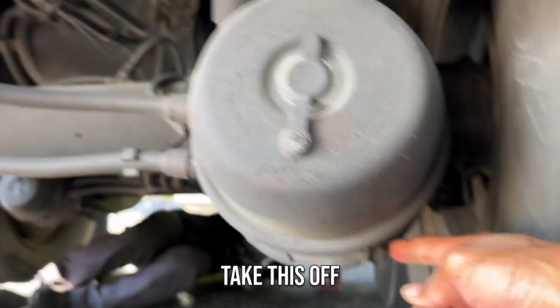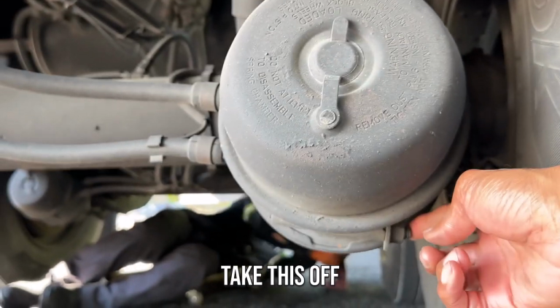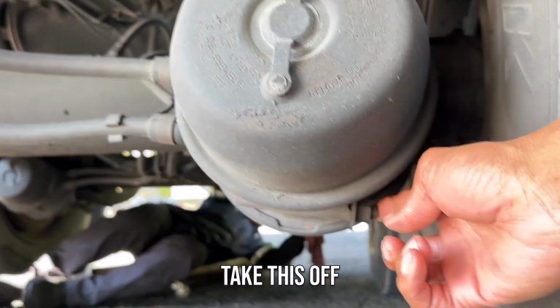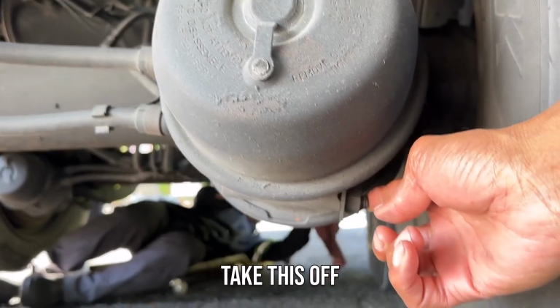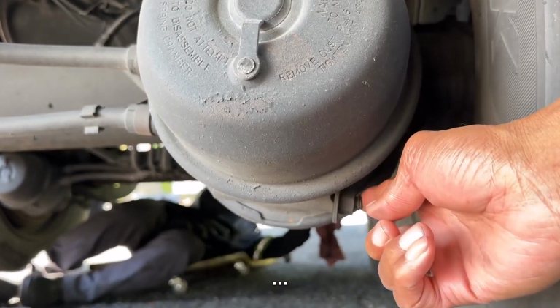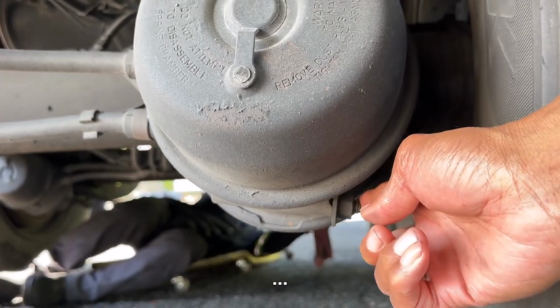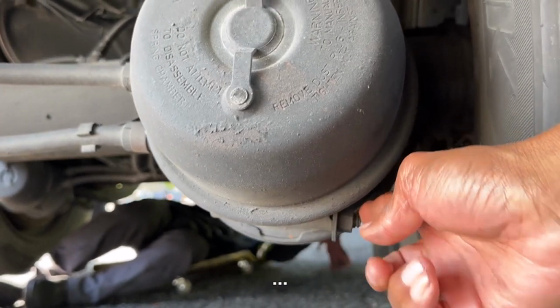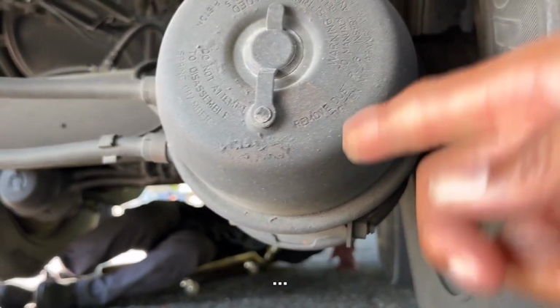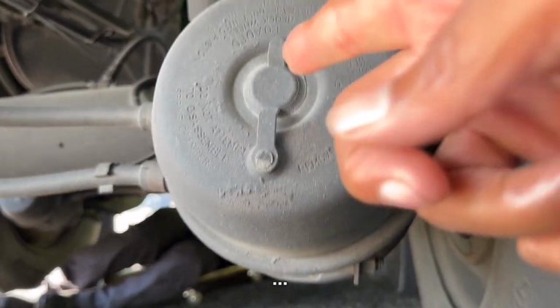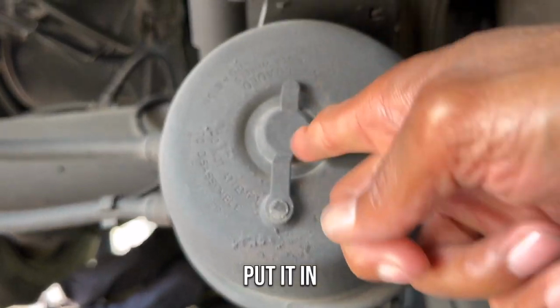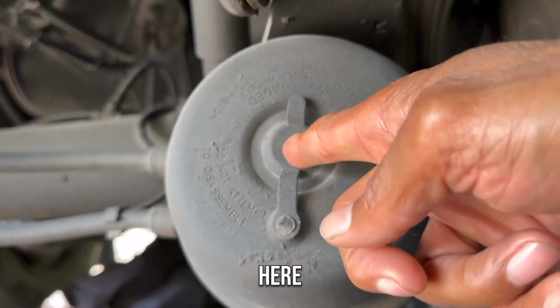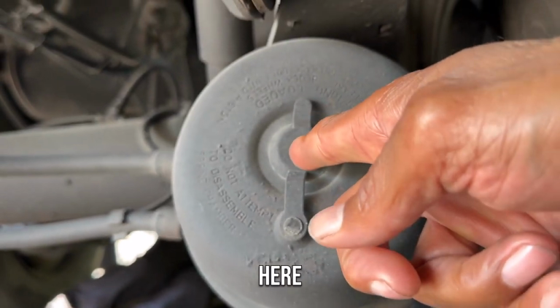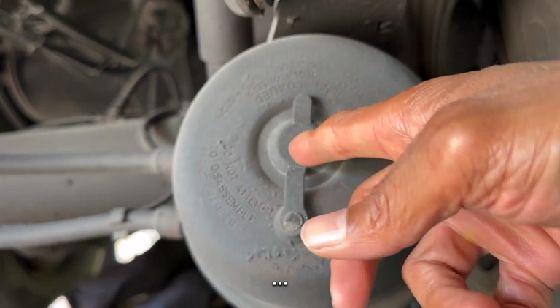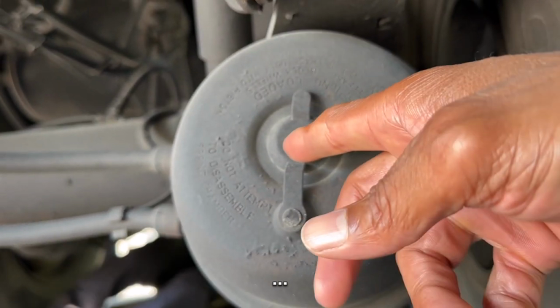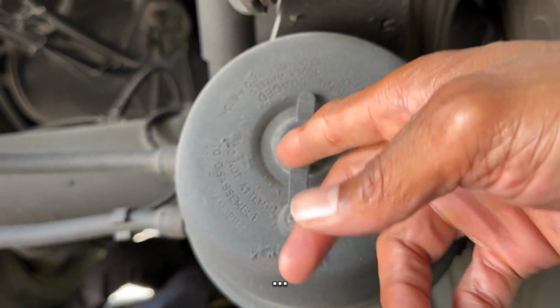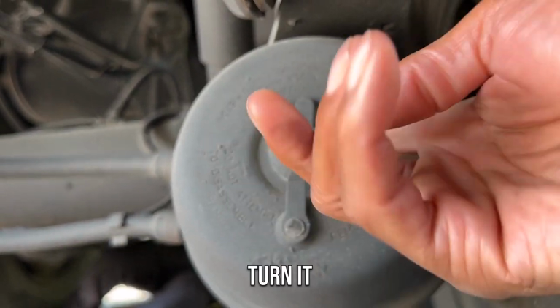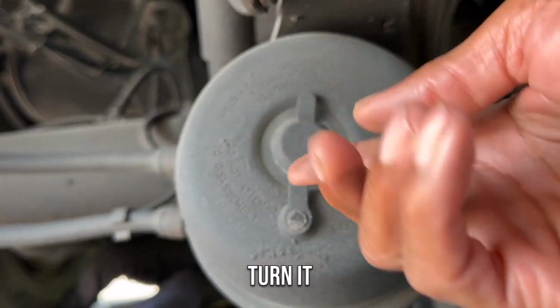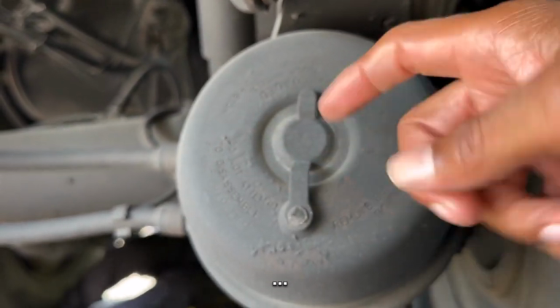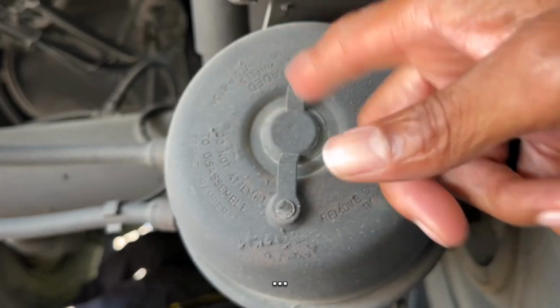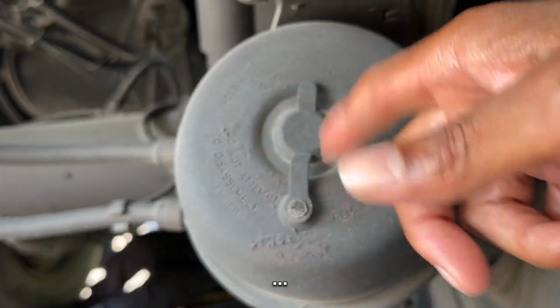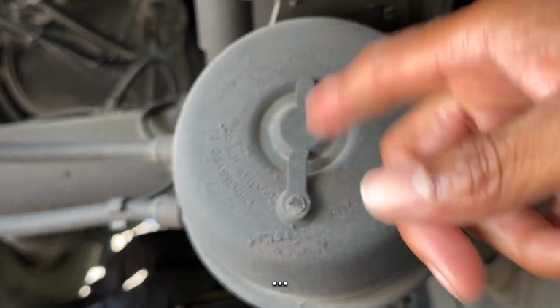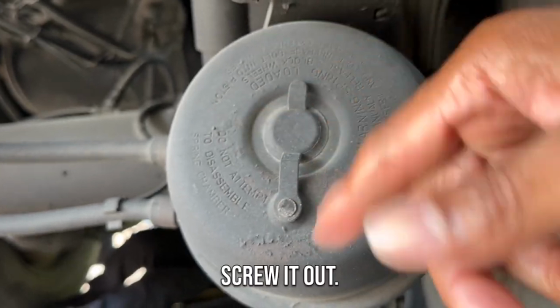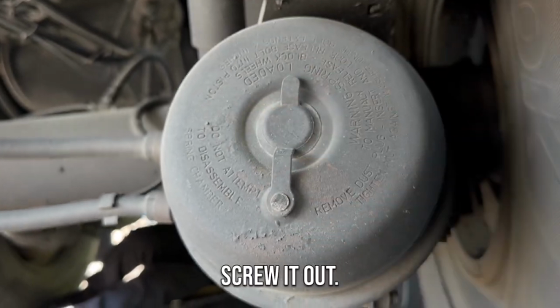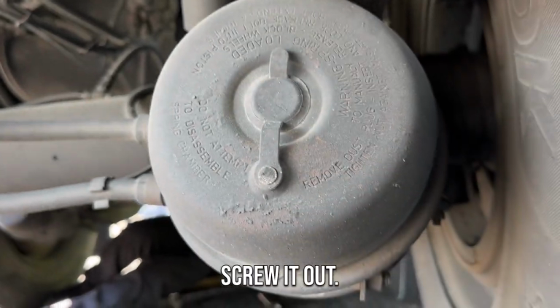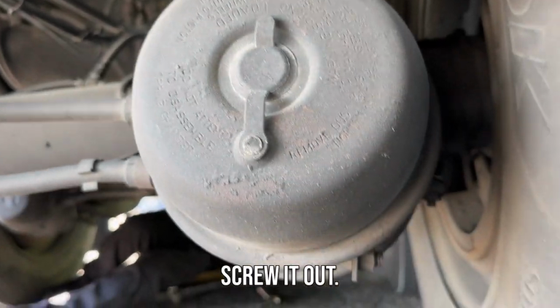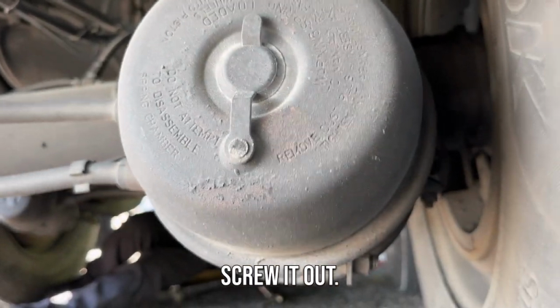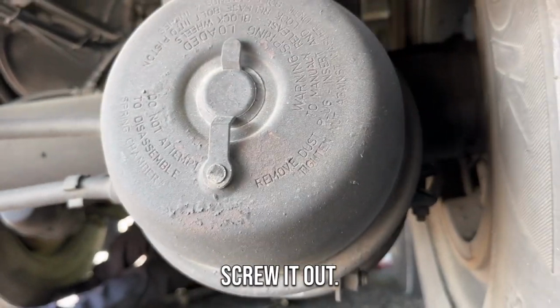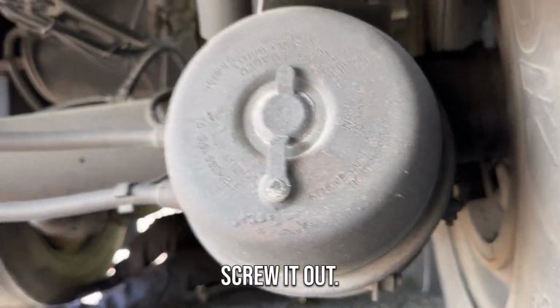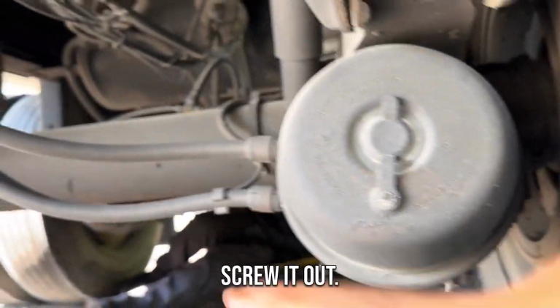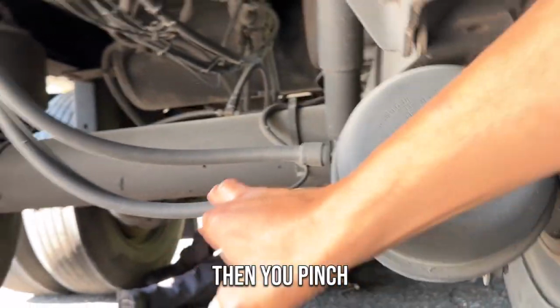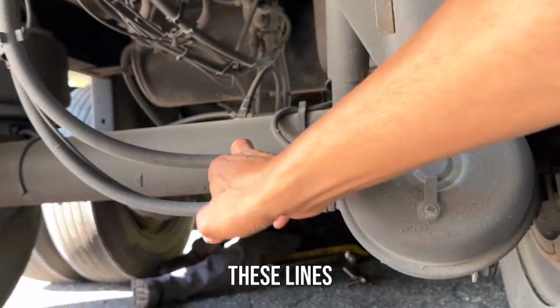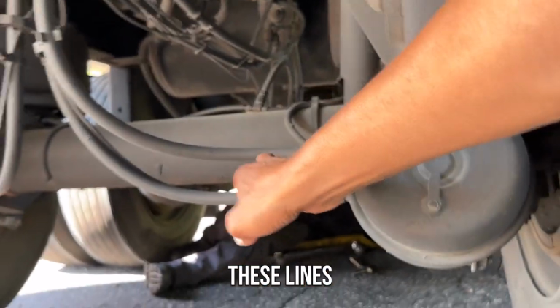Take that off. Put it in here. Turn it. Screw it out.